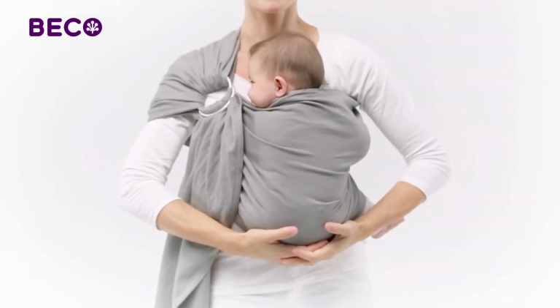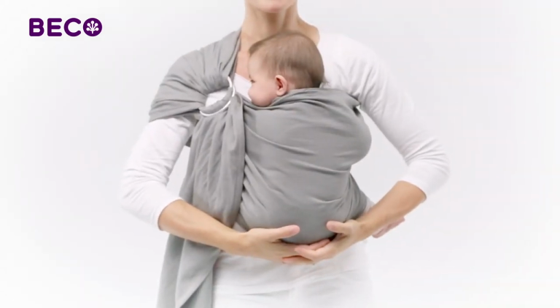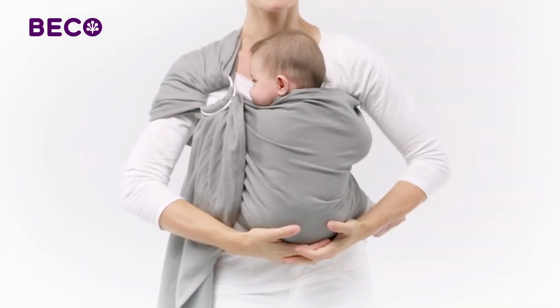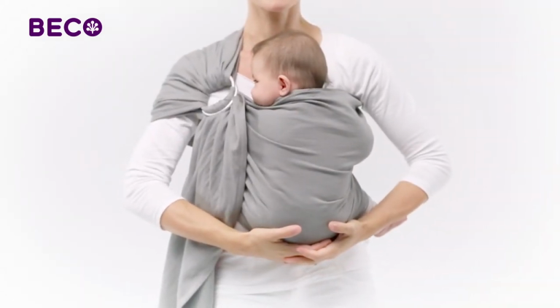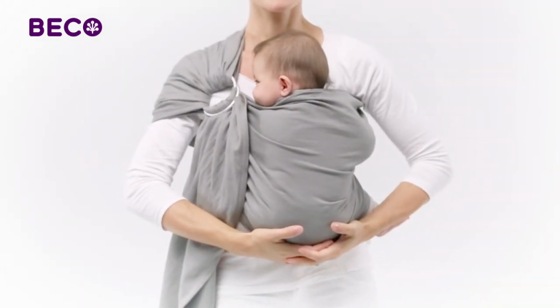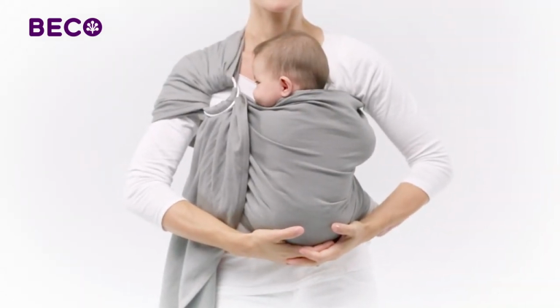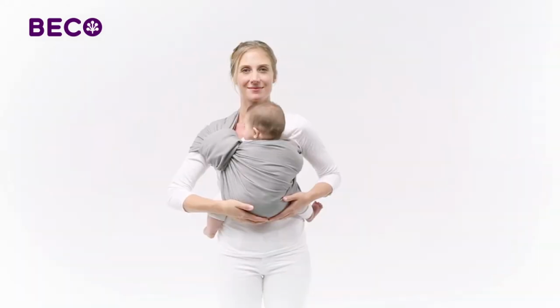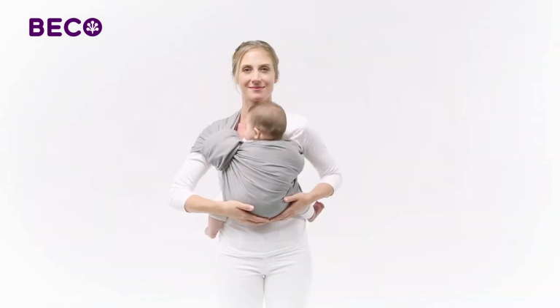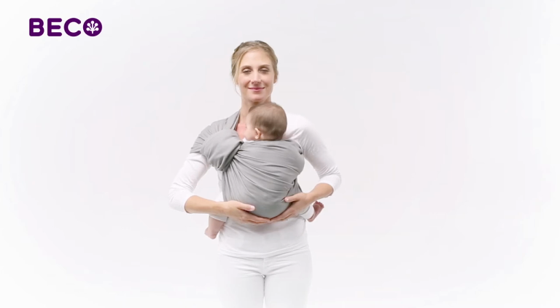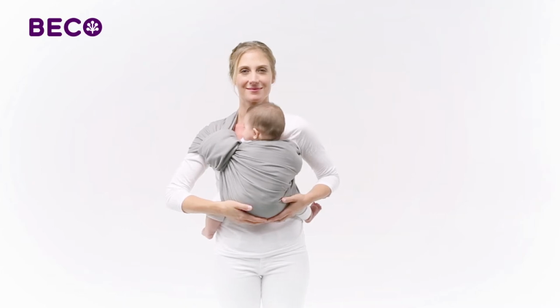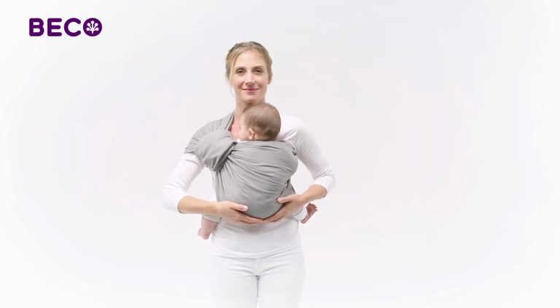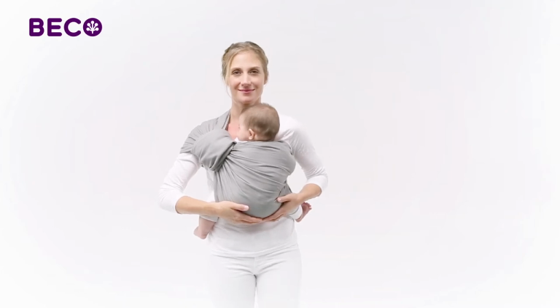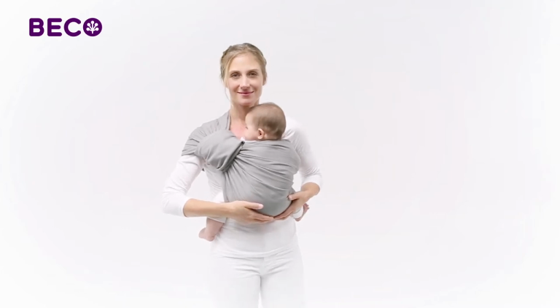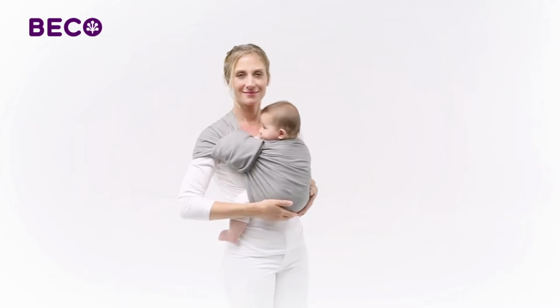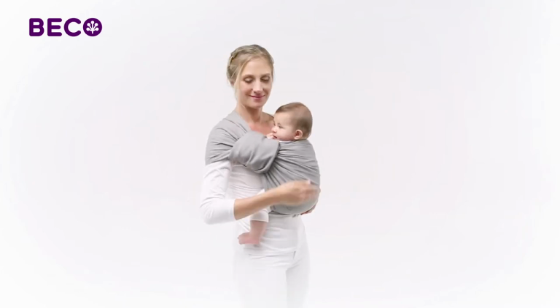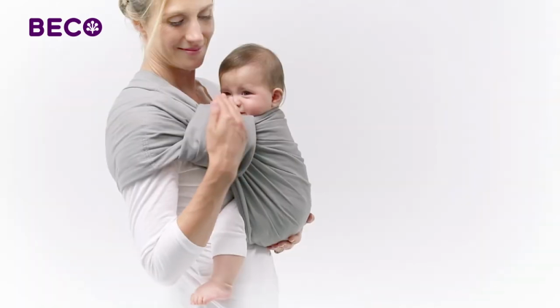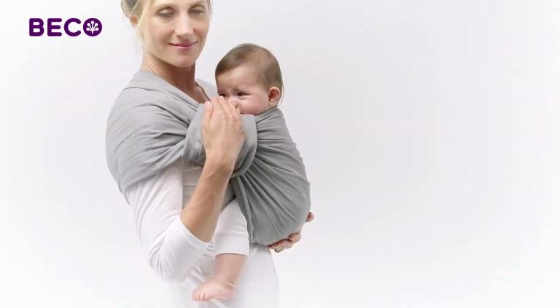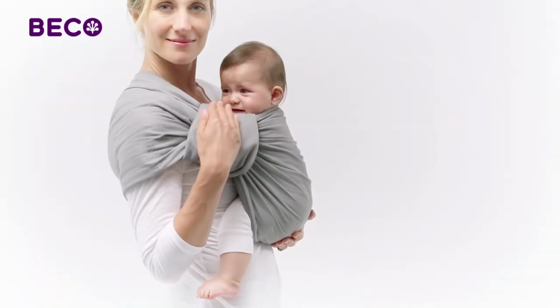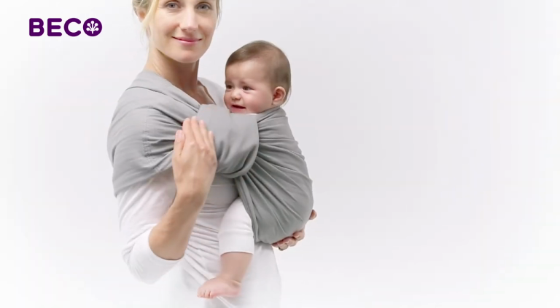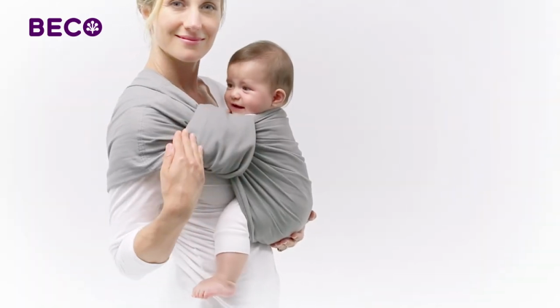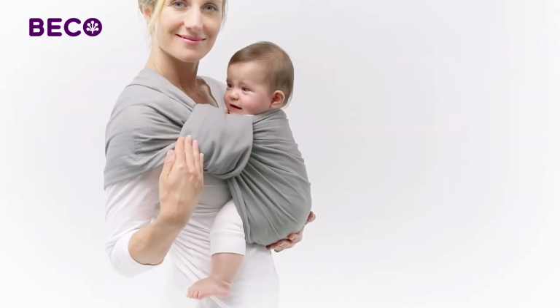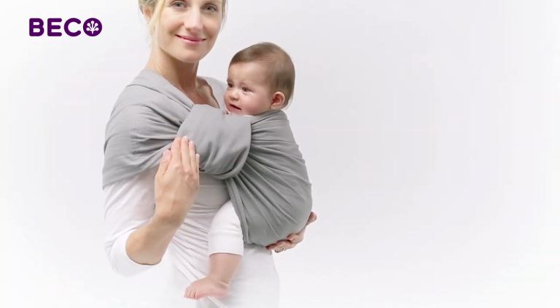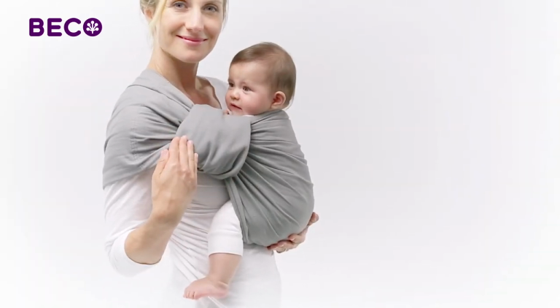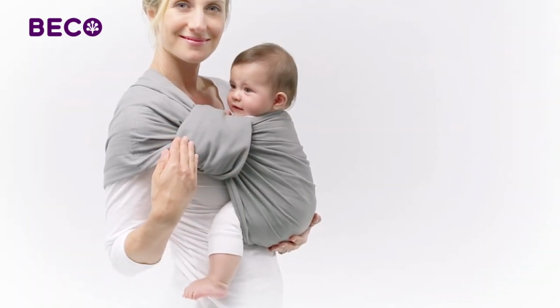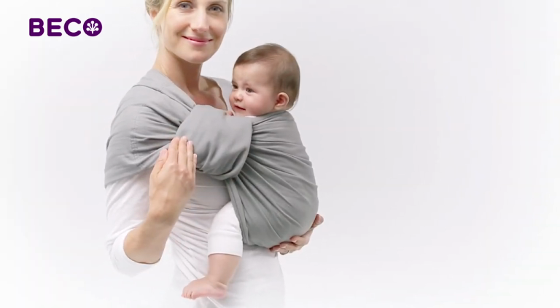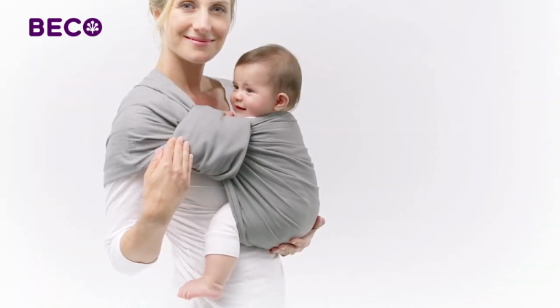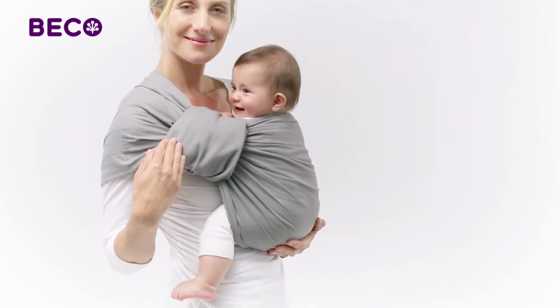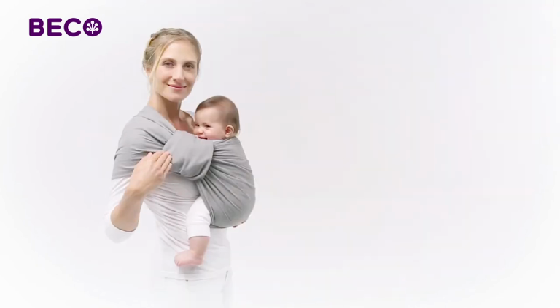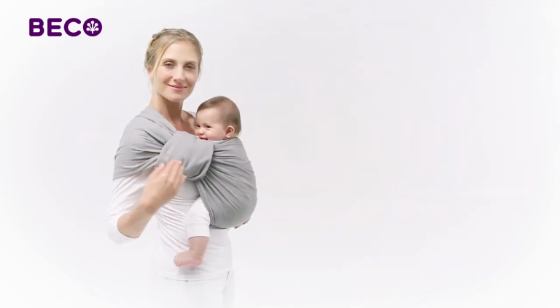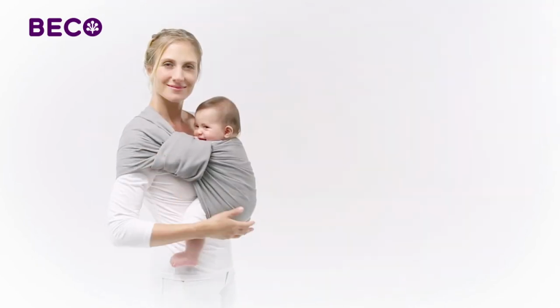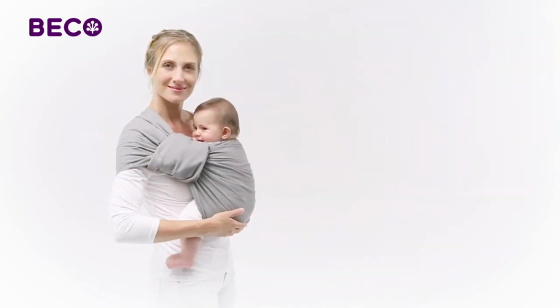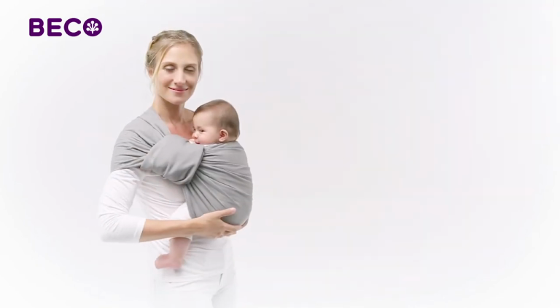The tail of your Beko Ring Sling can be wrapped around the rings for a different look if you prefer. This is a good option for dads, for example.